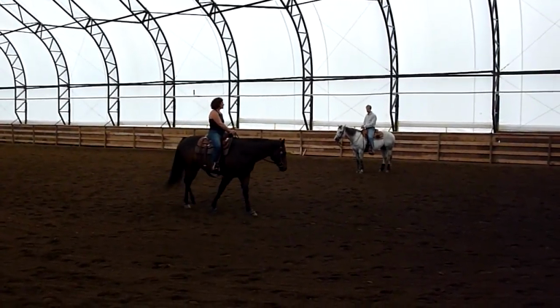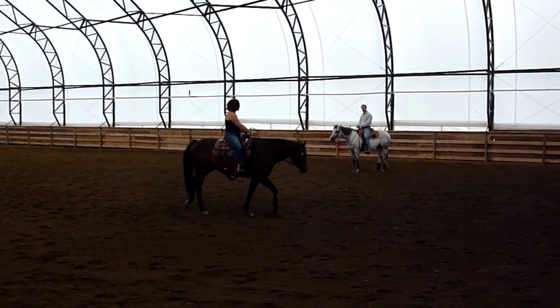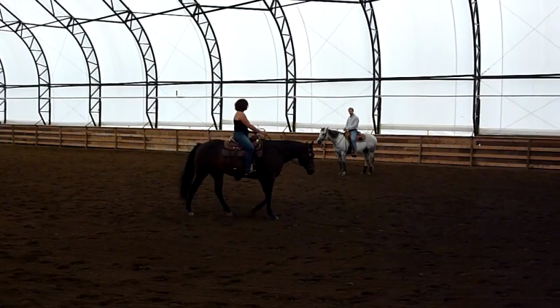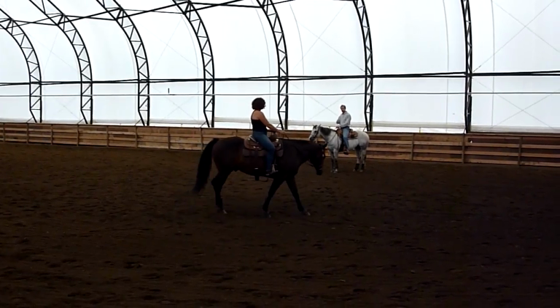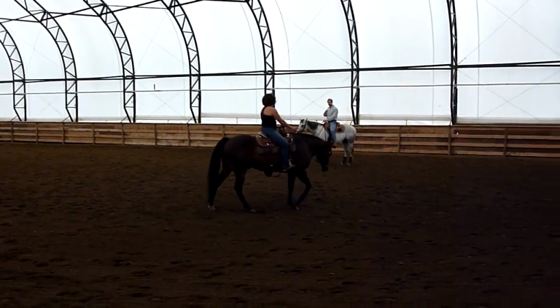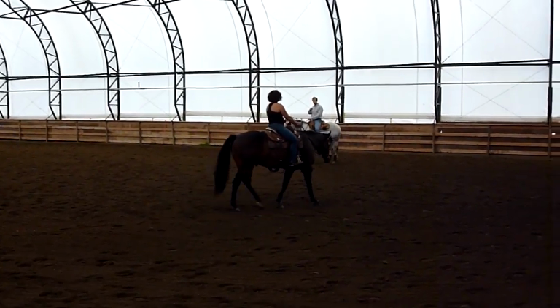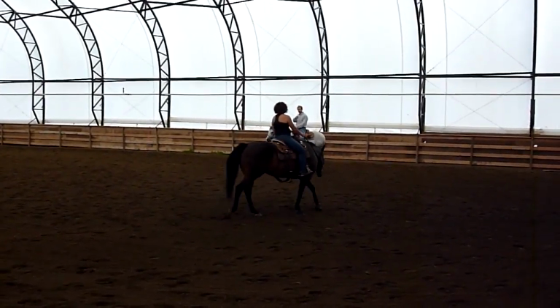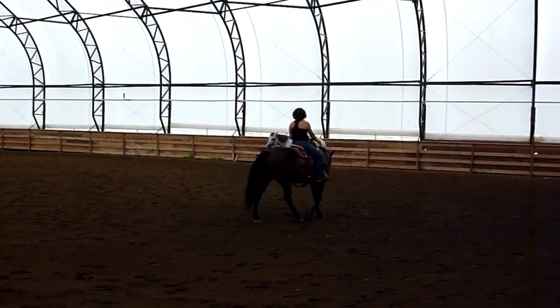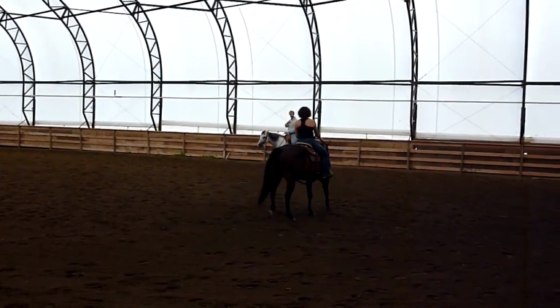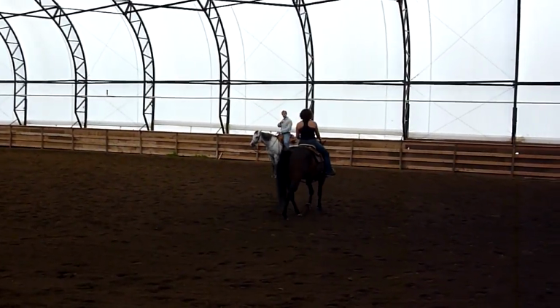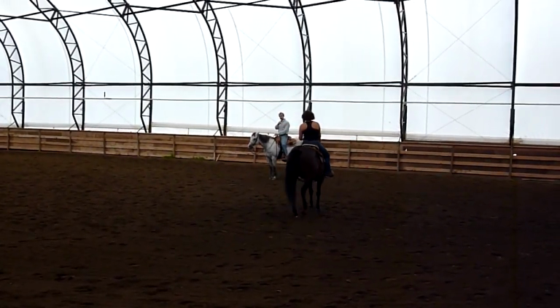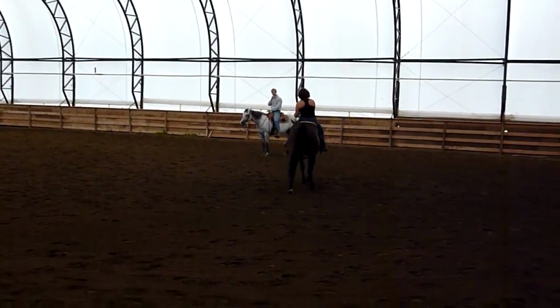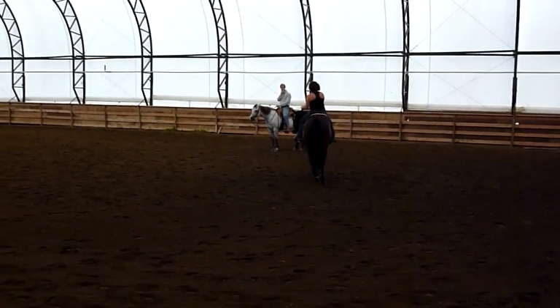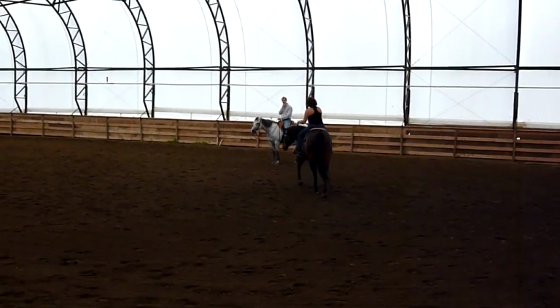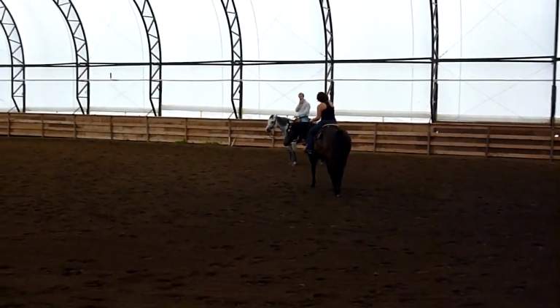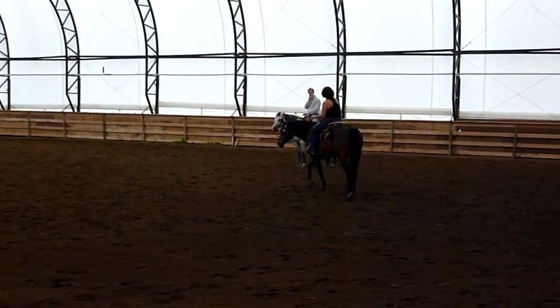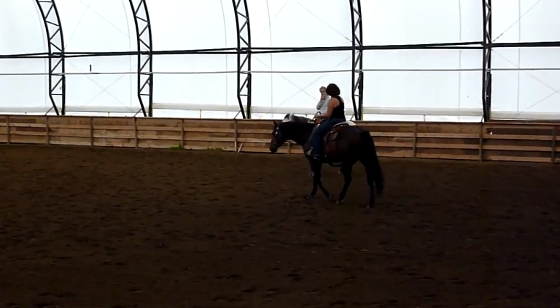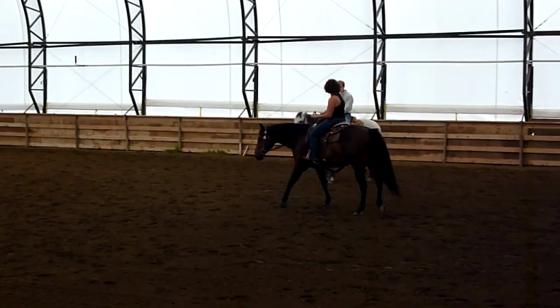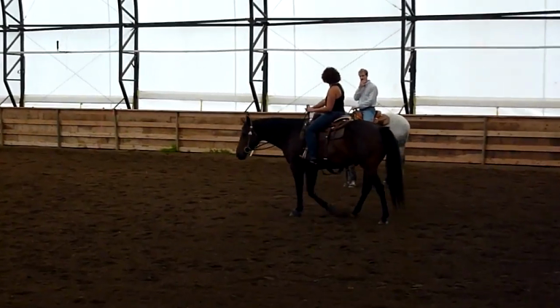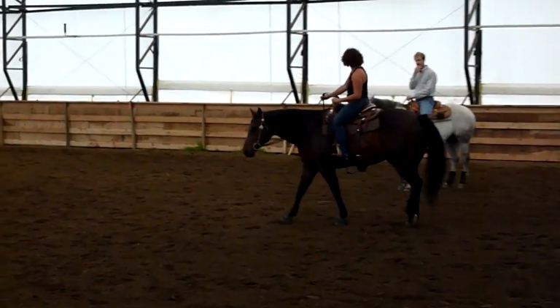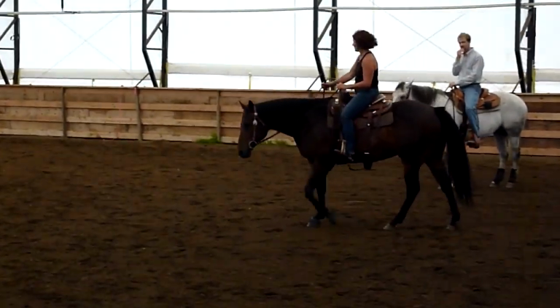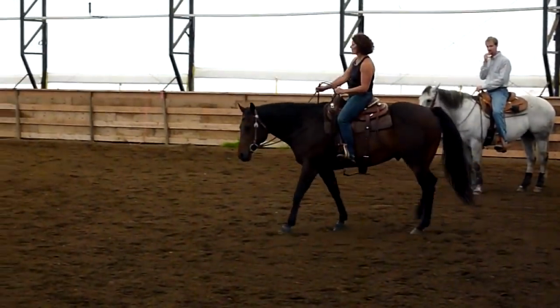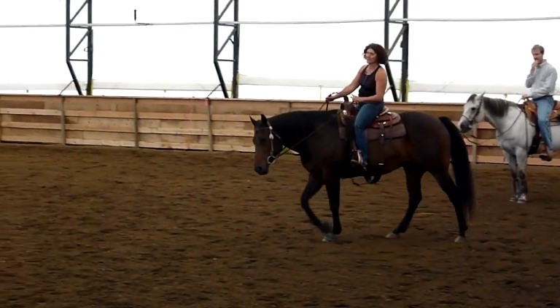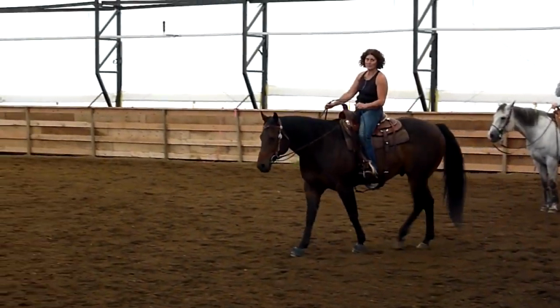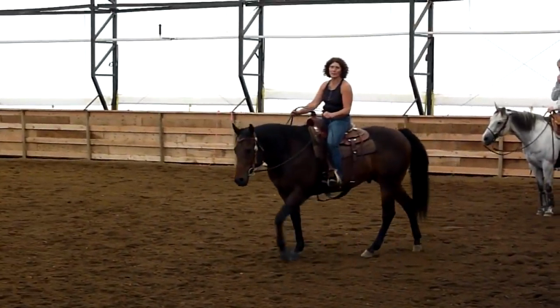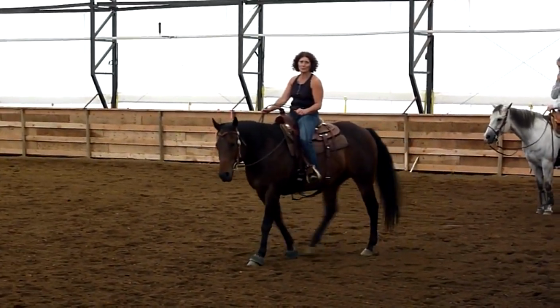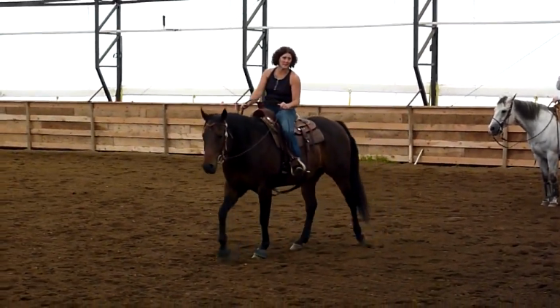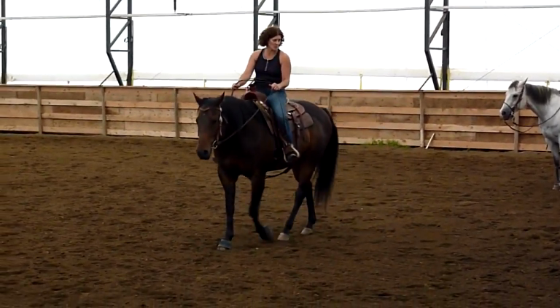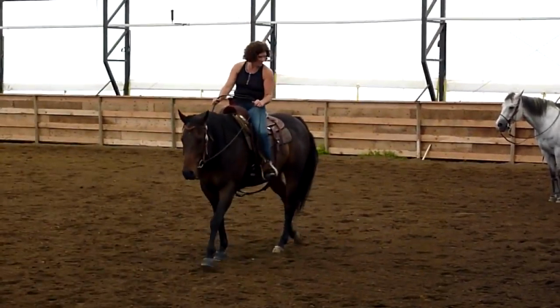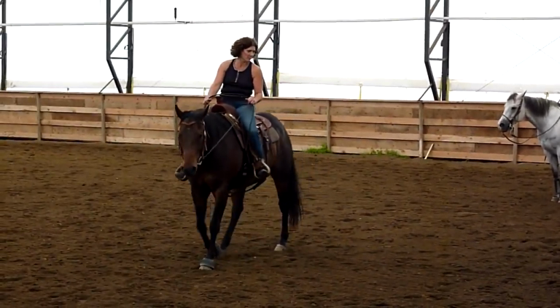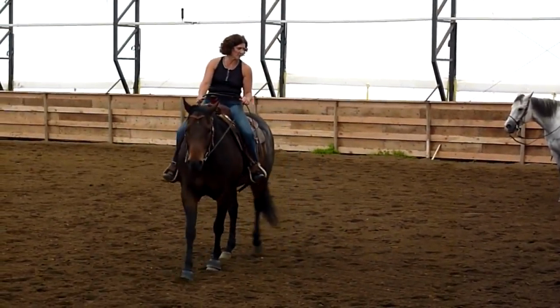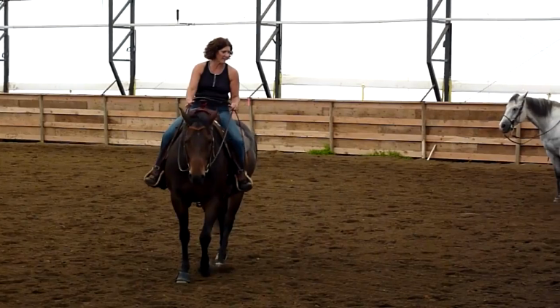I want him to drop his head down. There's something that when I ask him anything, he'll pull, and it drives me nuts anymore, because I hold a loose rein and he always pulls it back out of my hand.